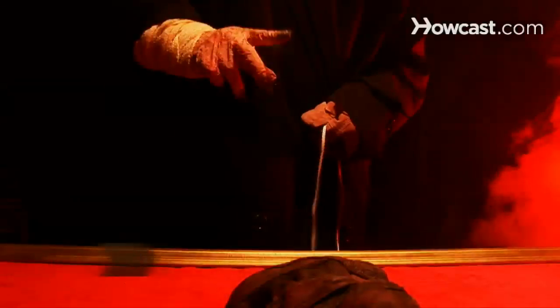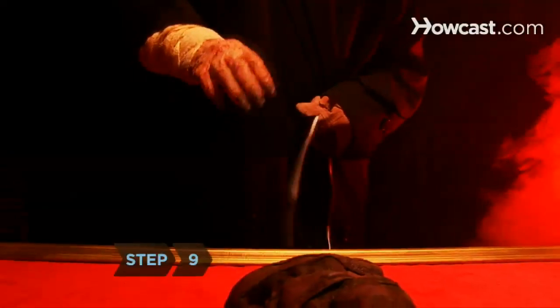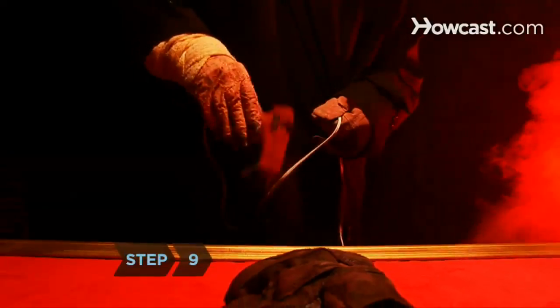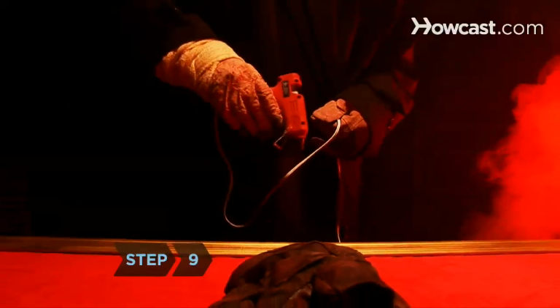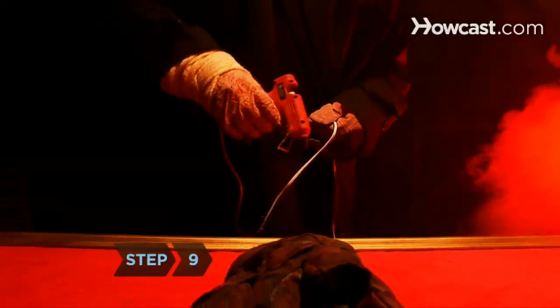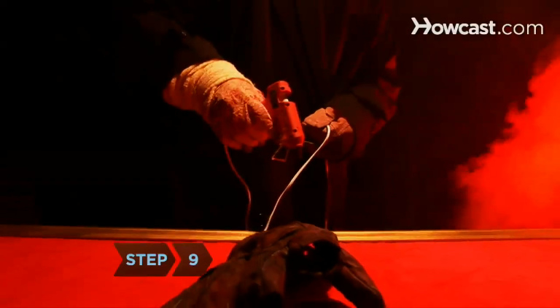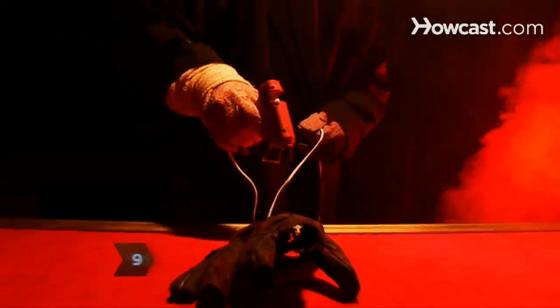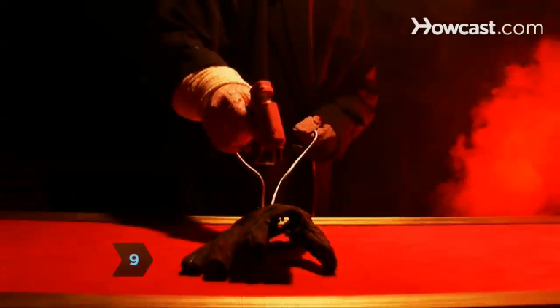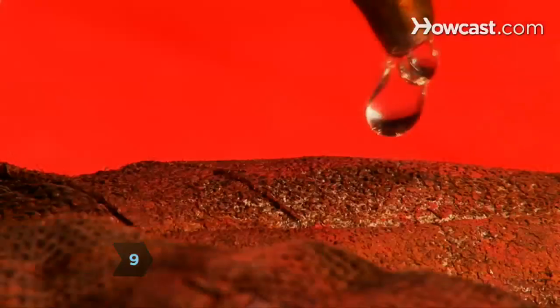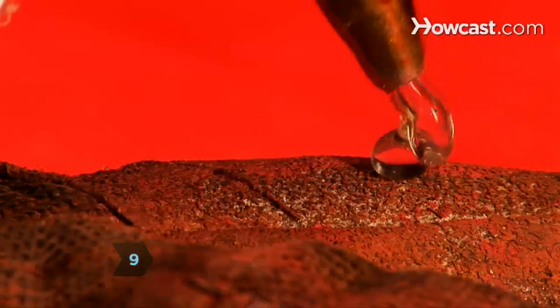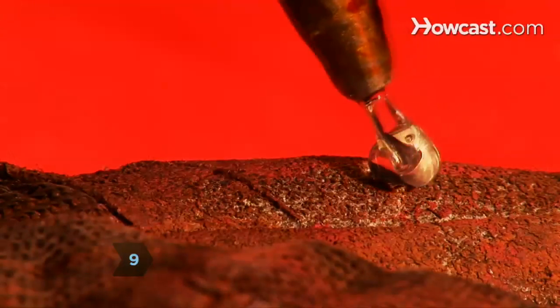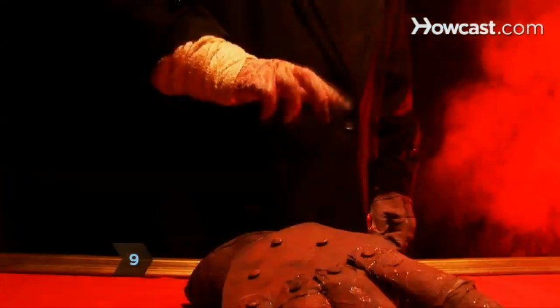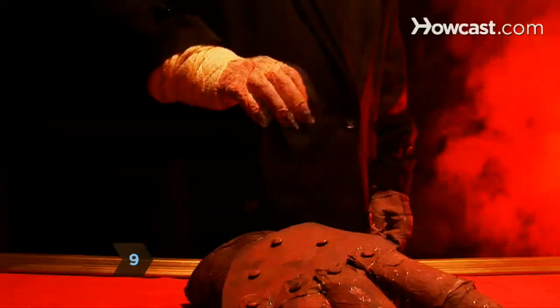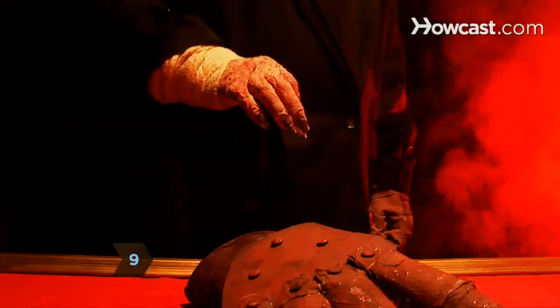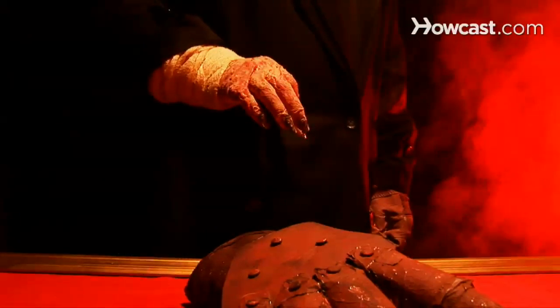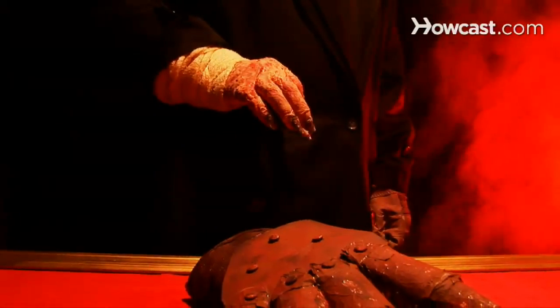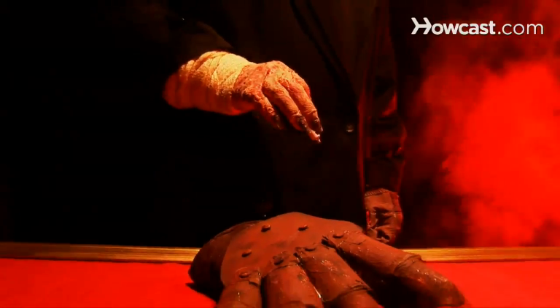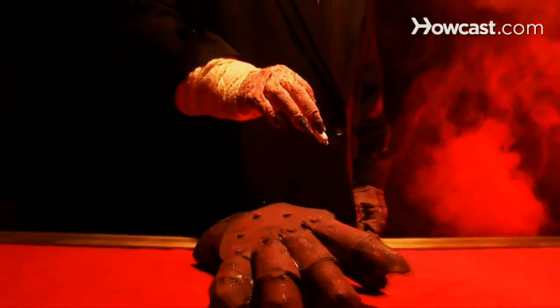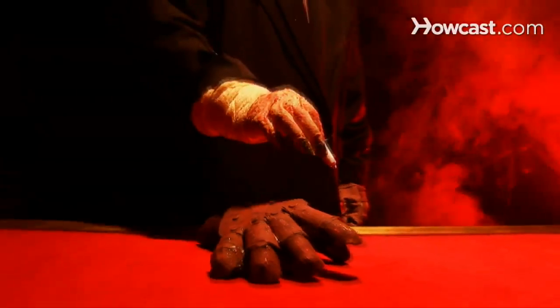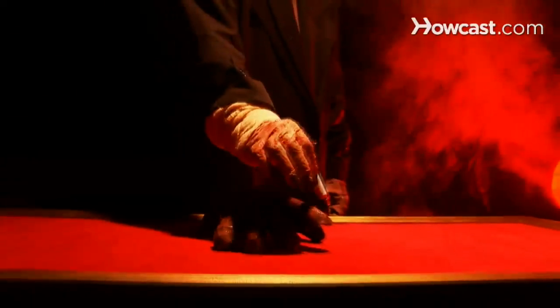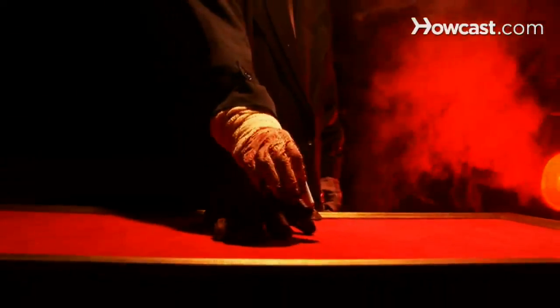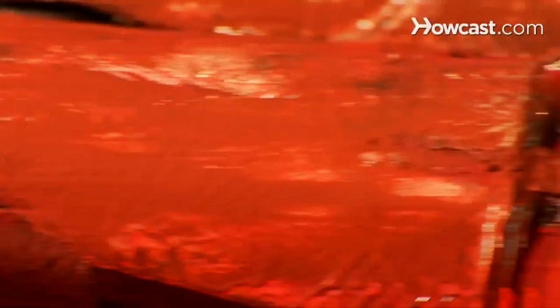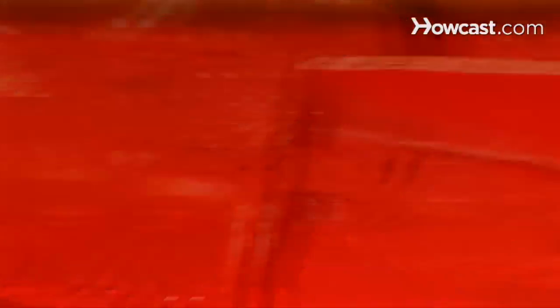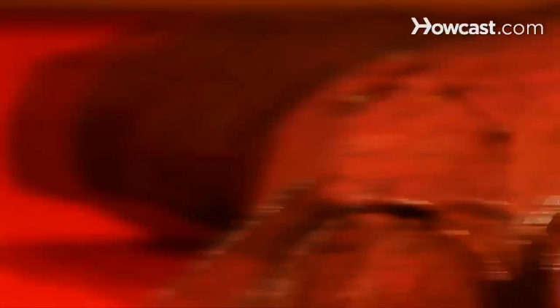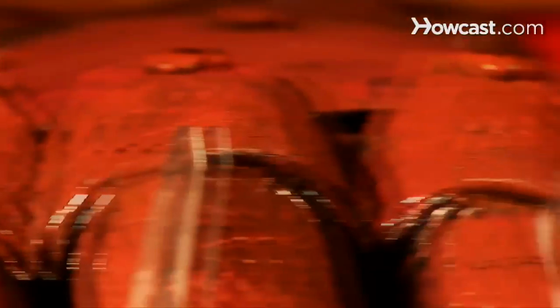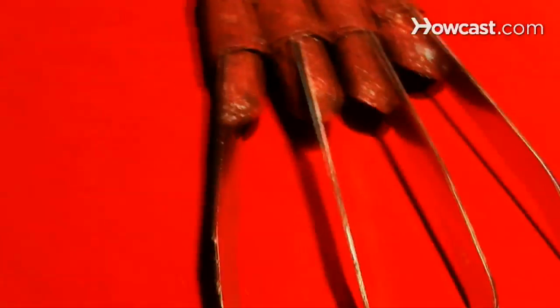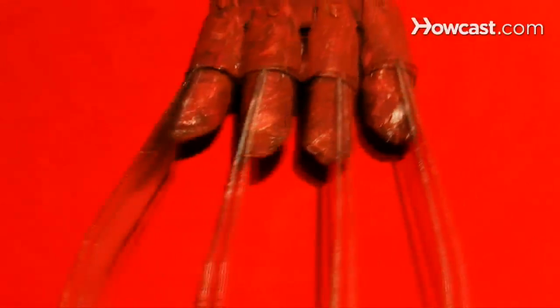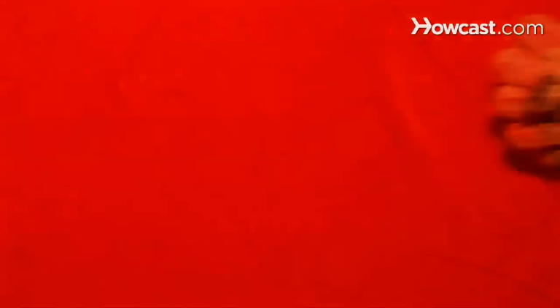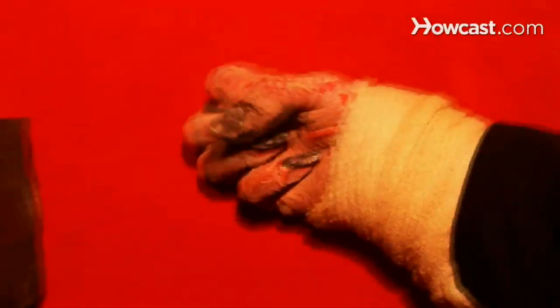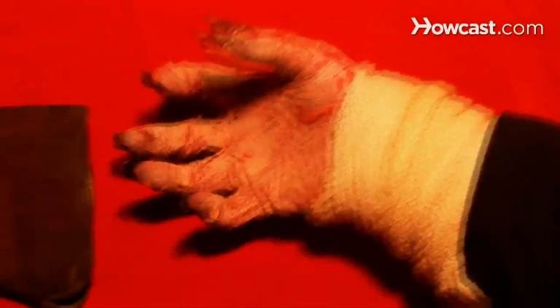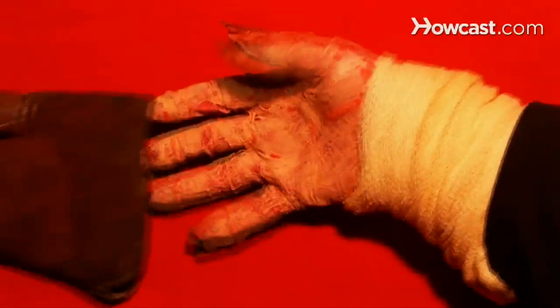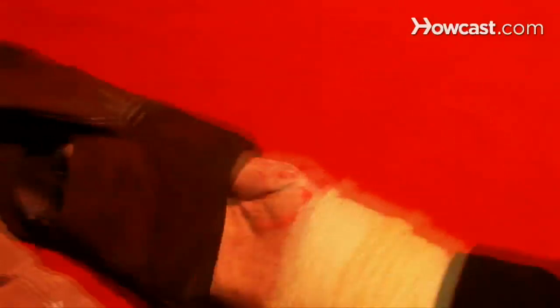Step 9. Attach the handpiece to the glove using the hot glue gun and the blades to the handpiece using the super glue. Then put on the finished glove and give your friends the fright of their lives.